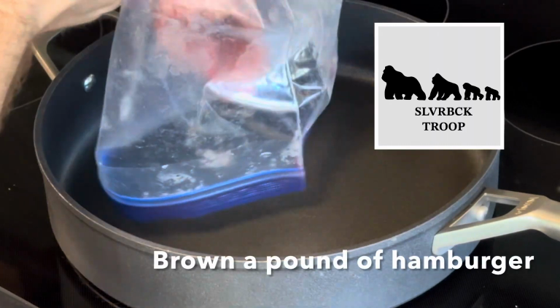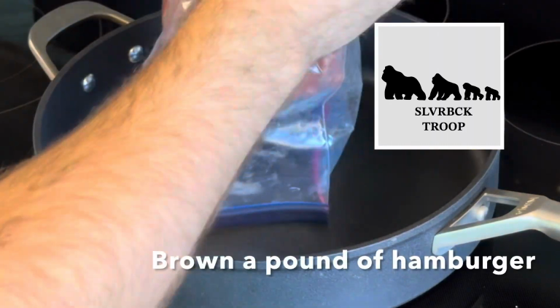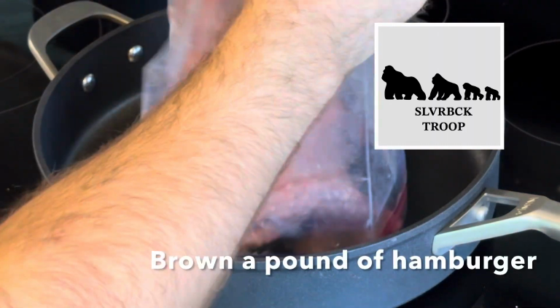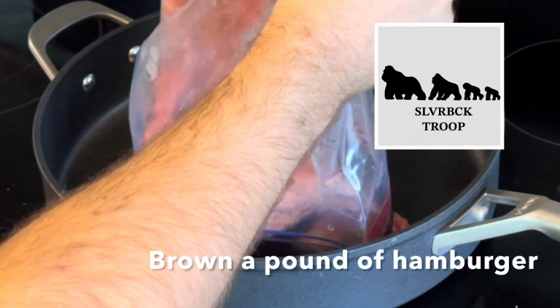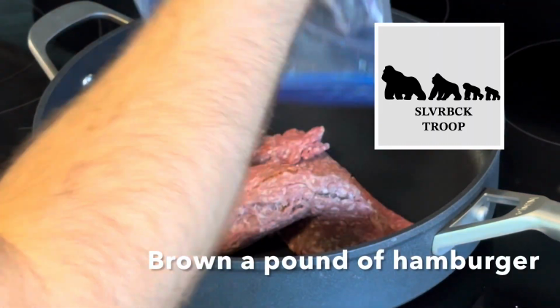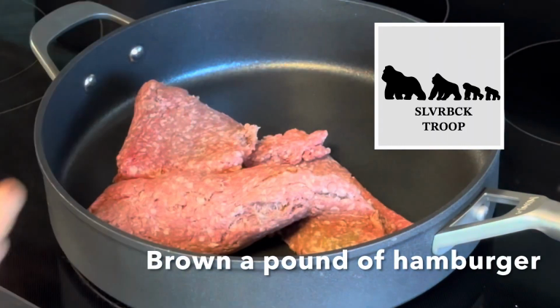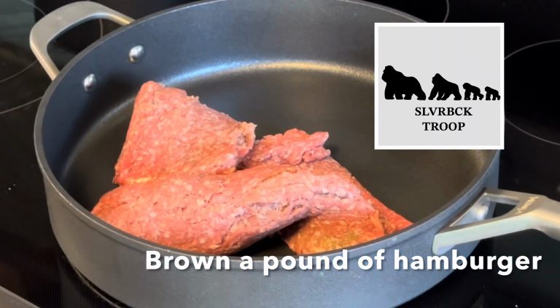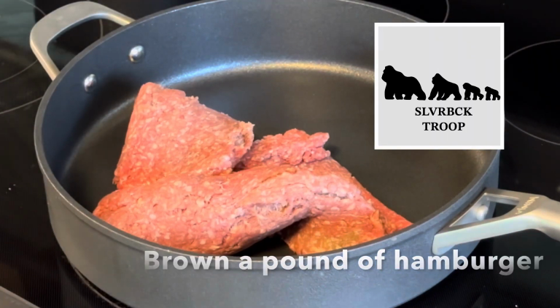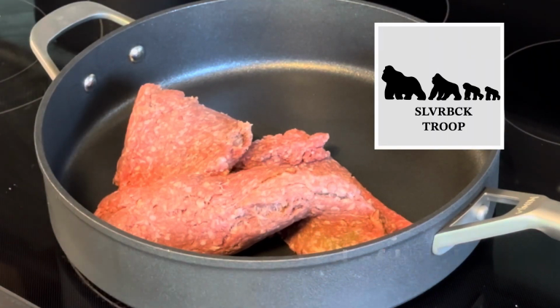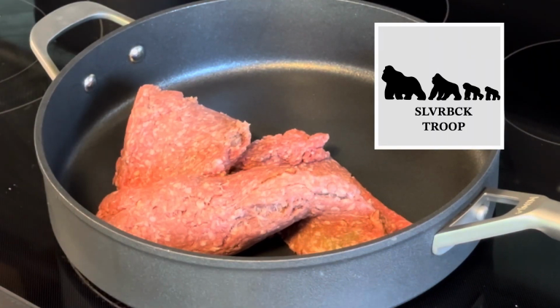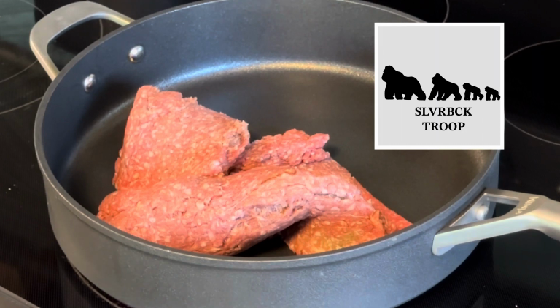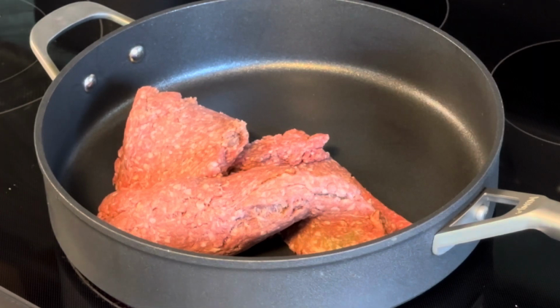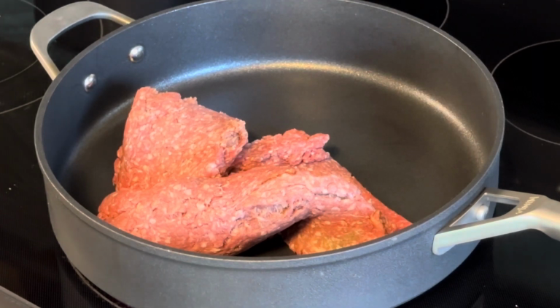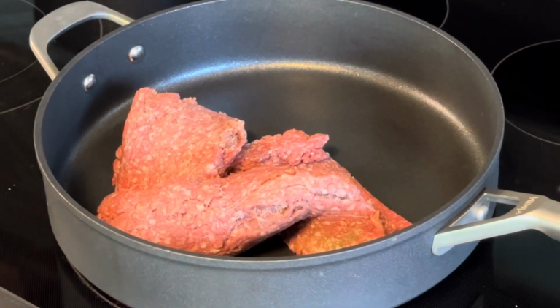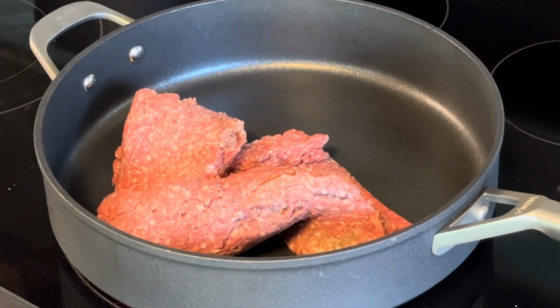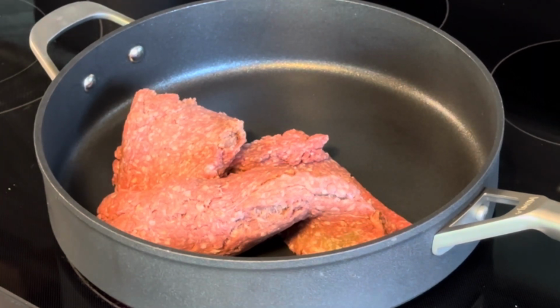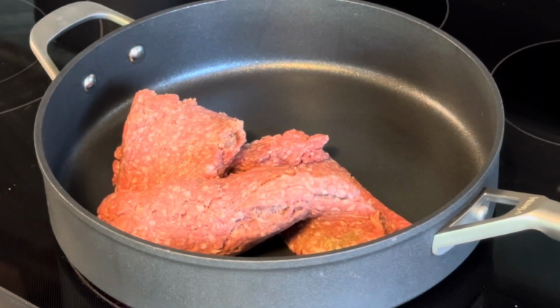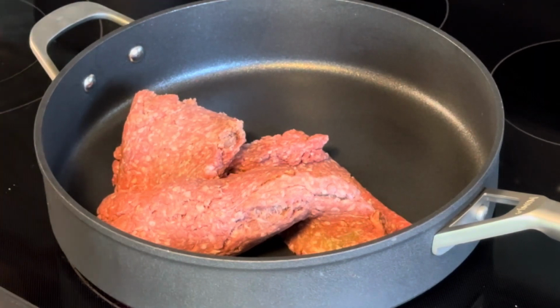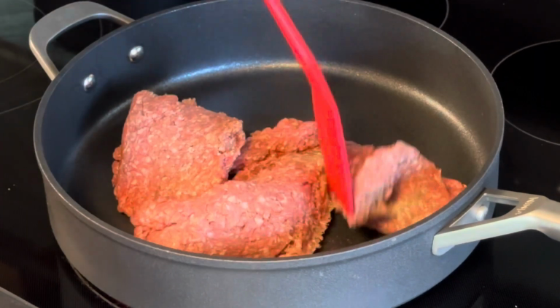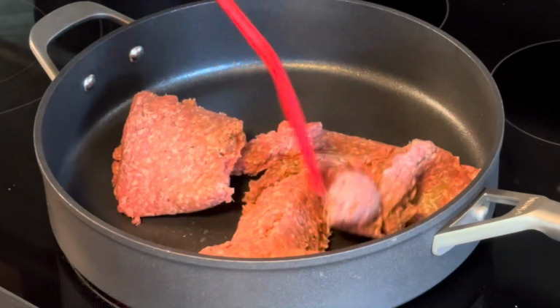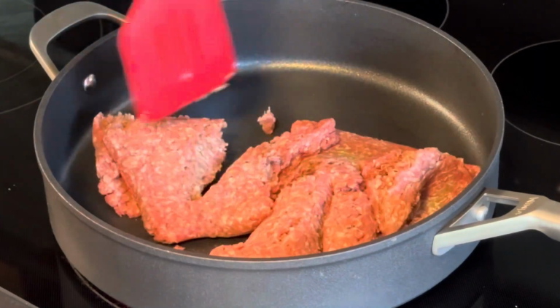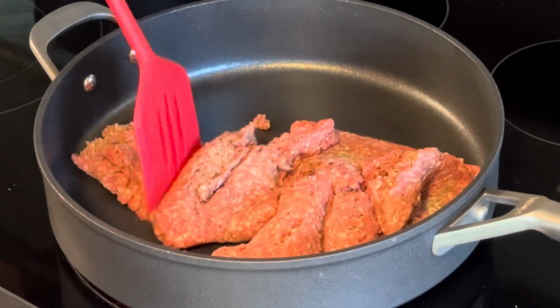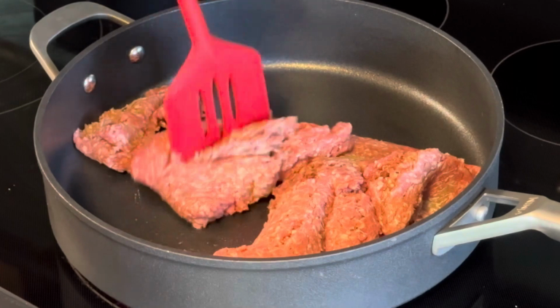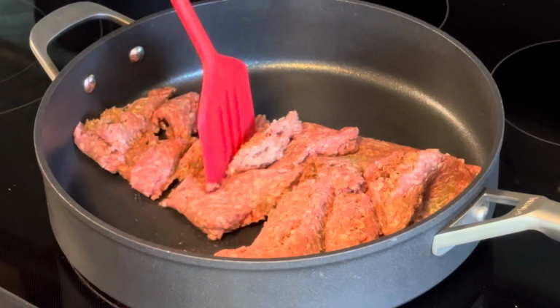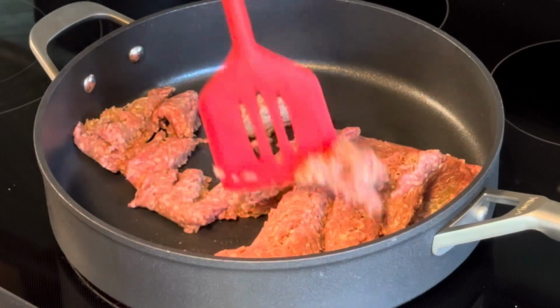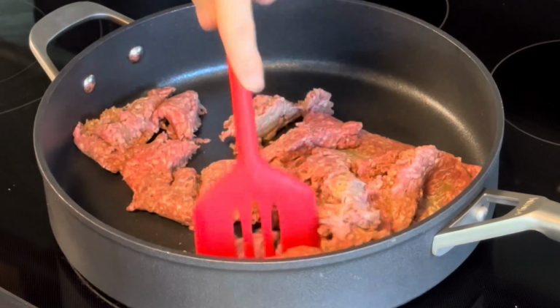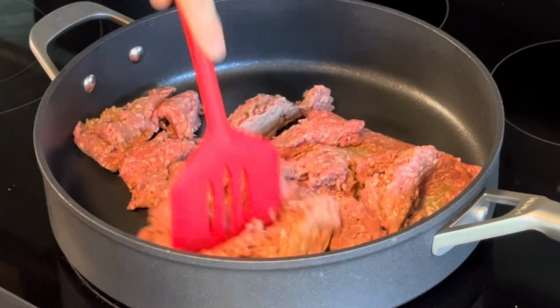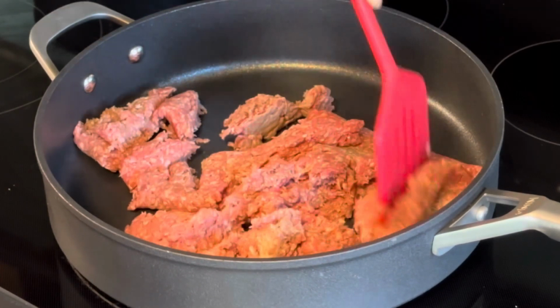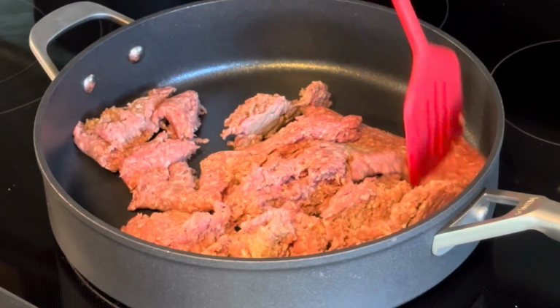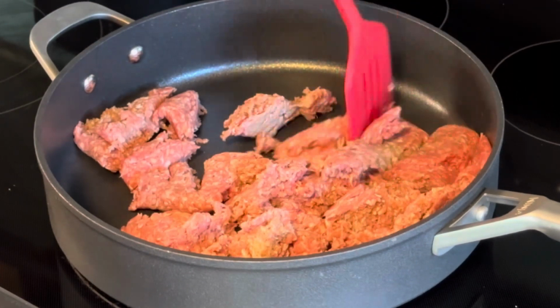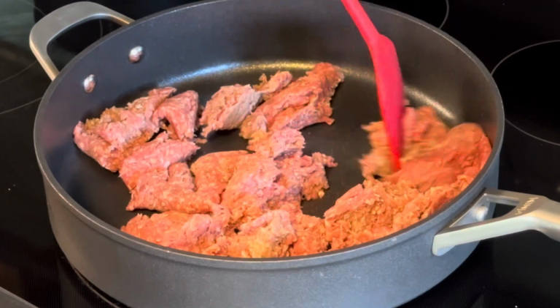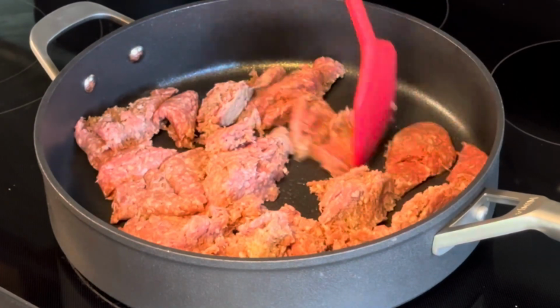I'm going to be showing you how to make hamburger pasta. Get a pound of hamburger, fry it up in the frying pan, chop it into small little pieces and brown it.